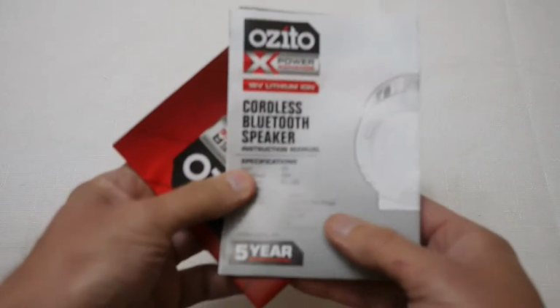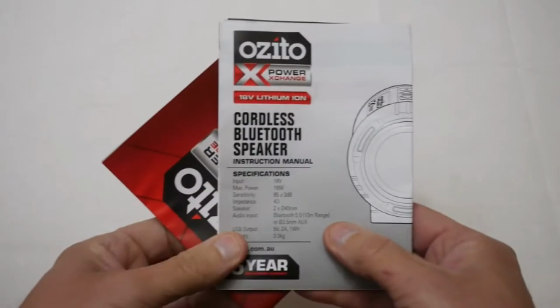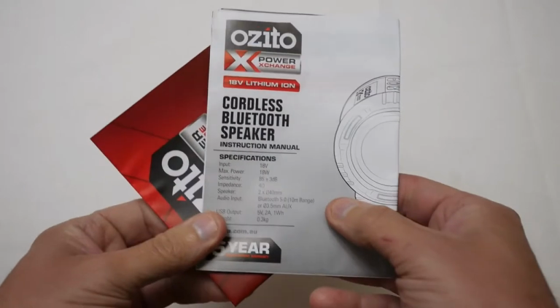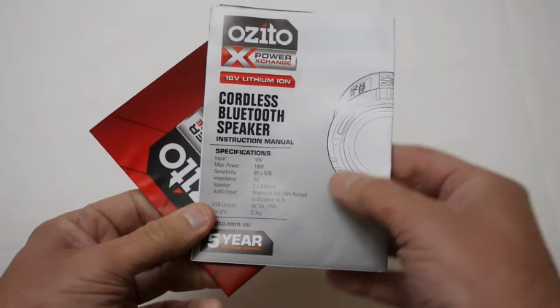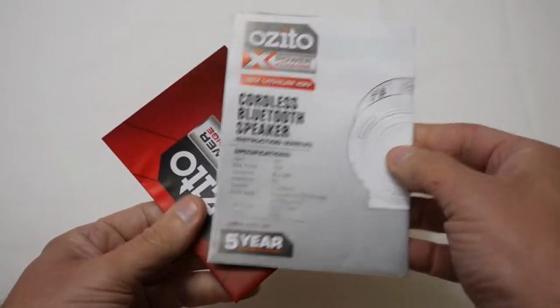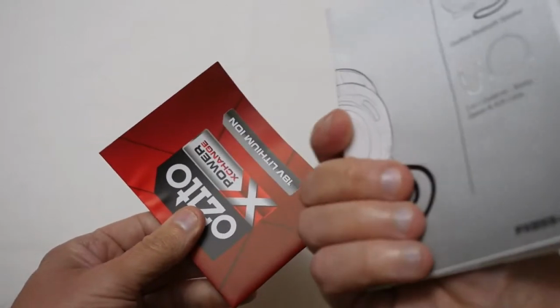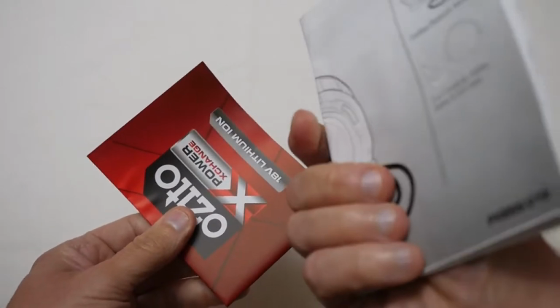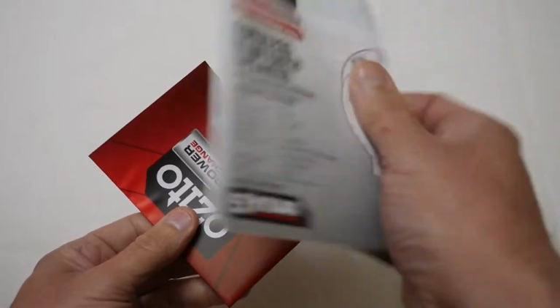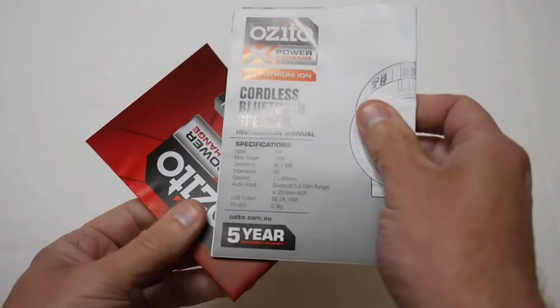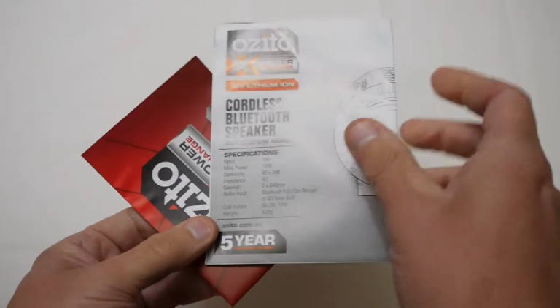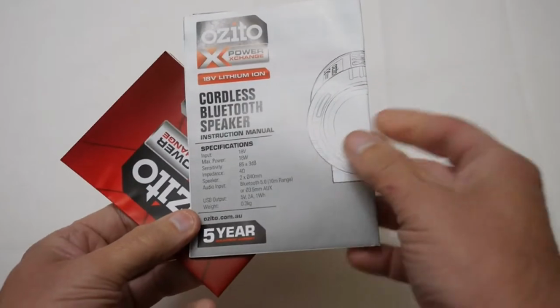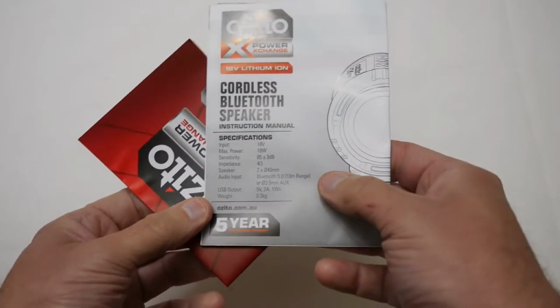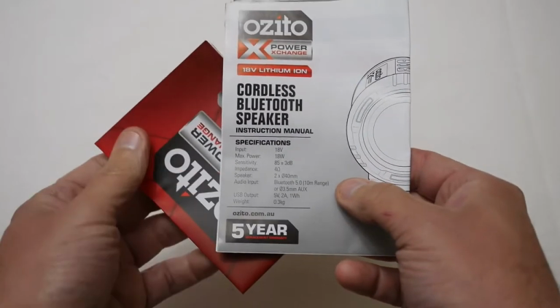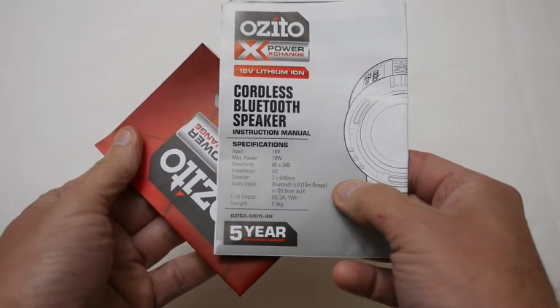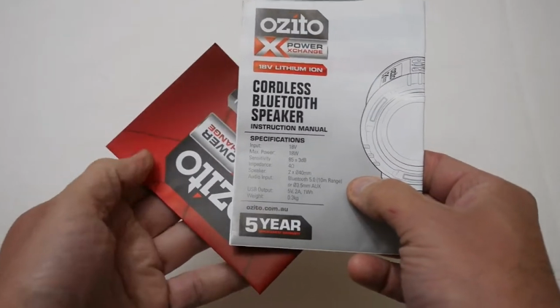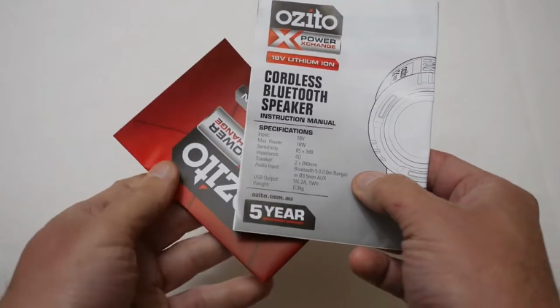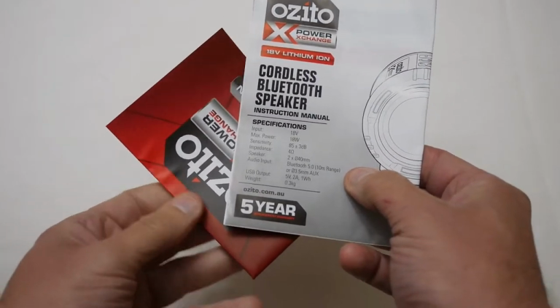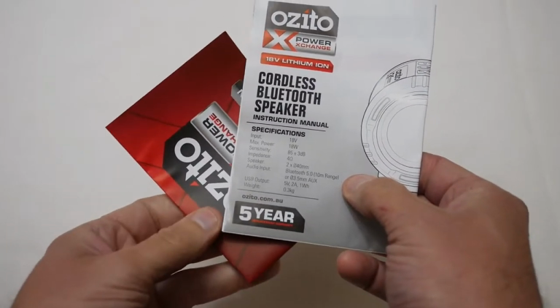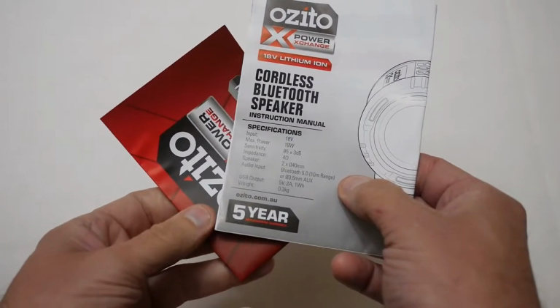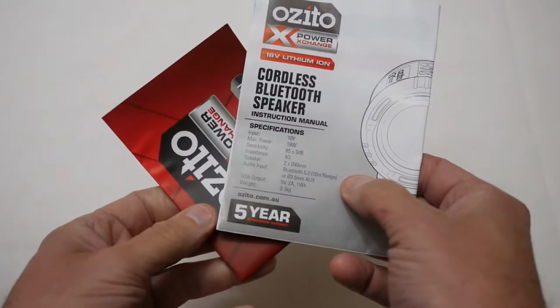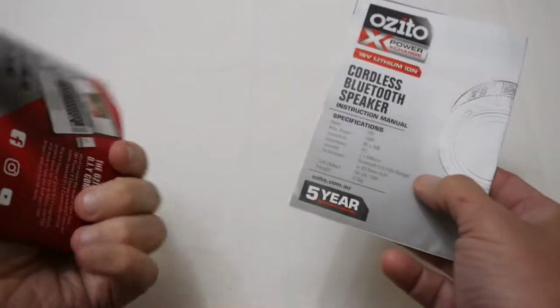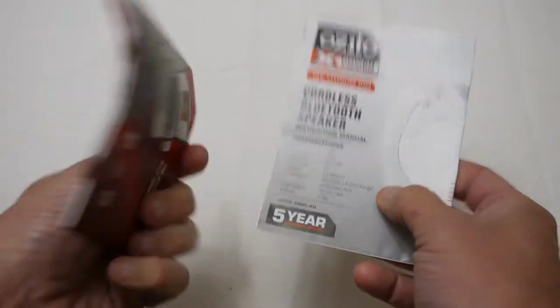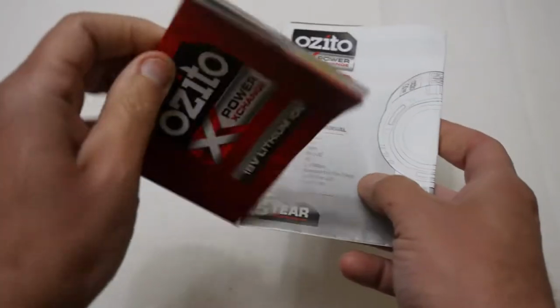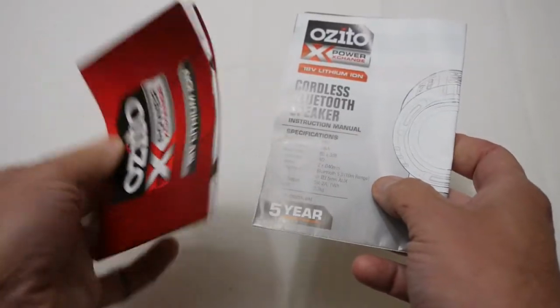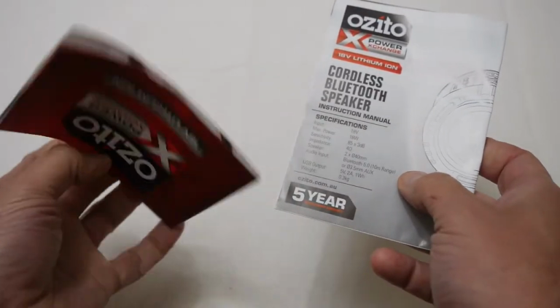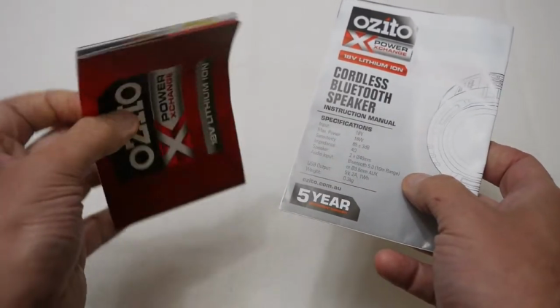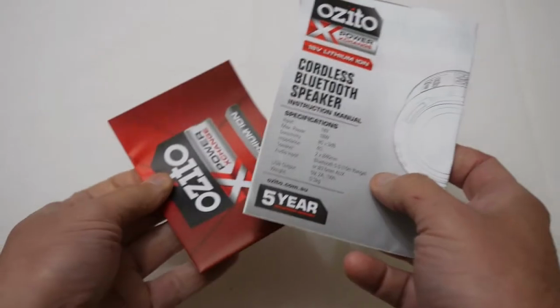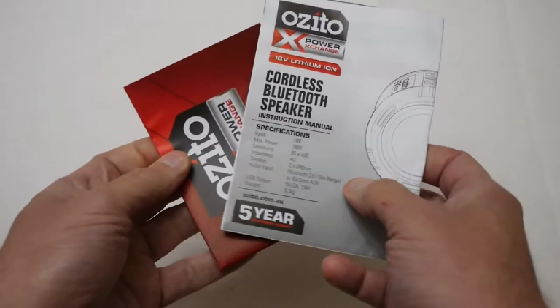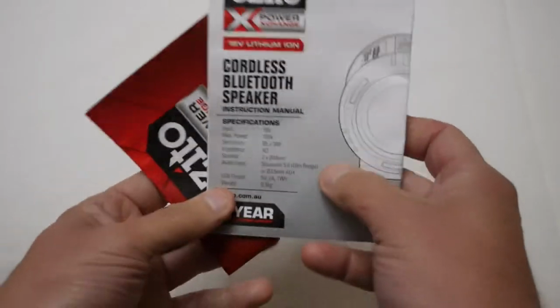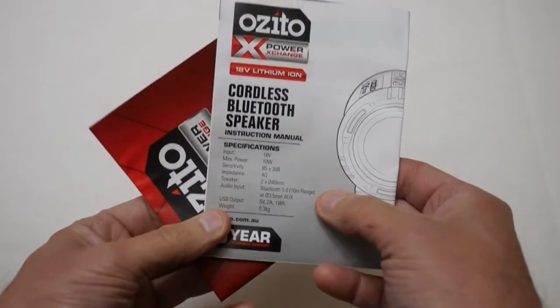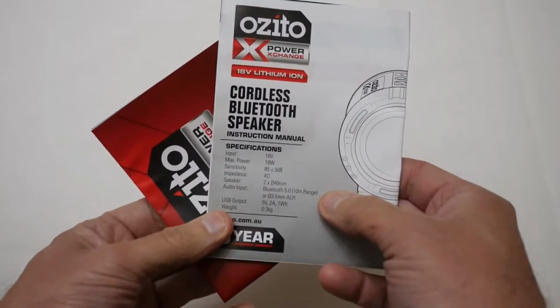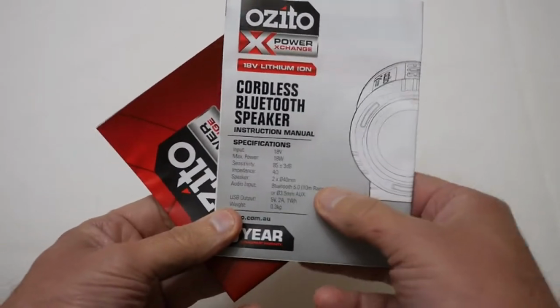So the first thing out of the box is basically a paper manual which shows you how to pair the Bluetooth speaker and gives information about it. You also get a brochure which covers their battery range.